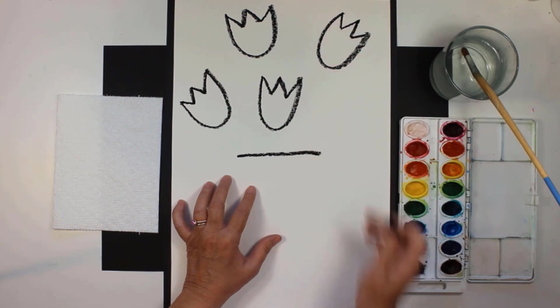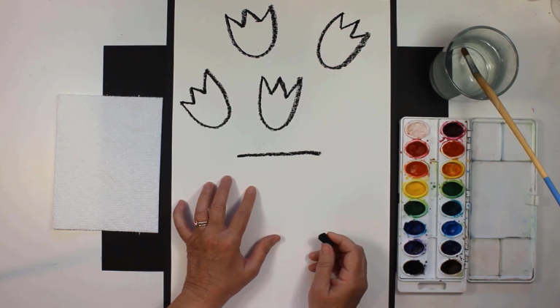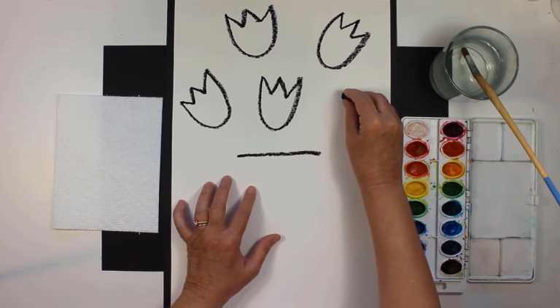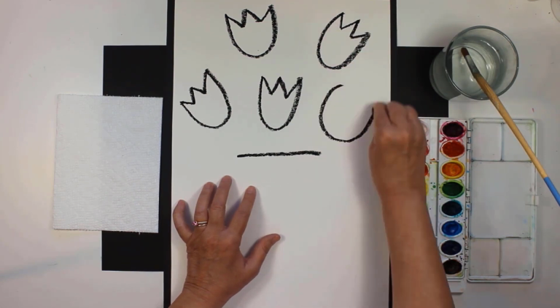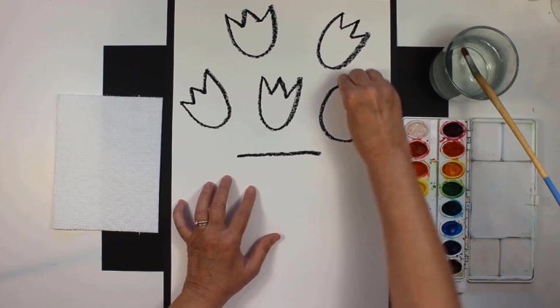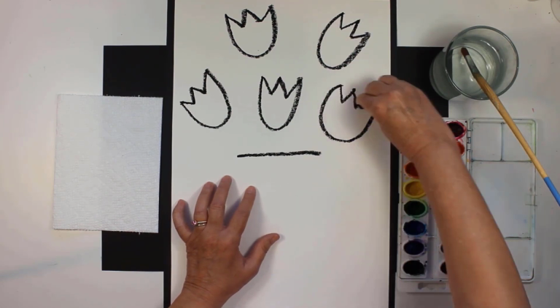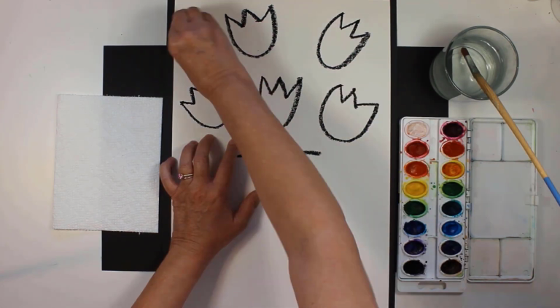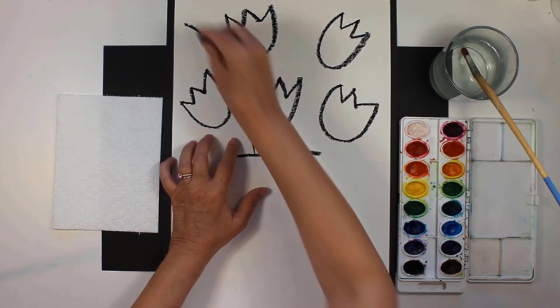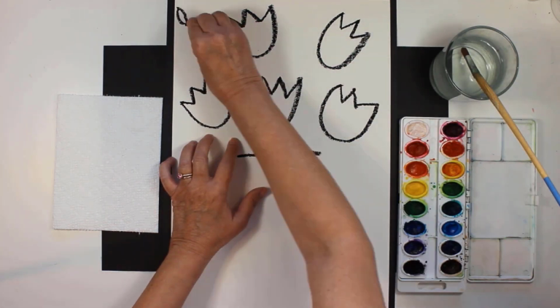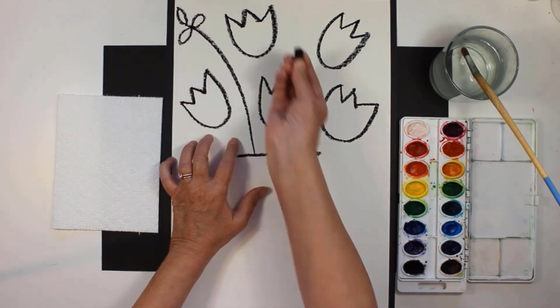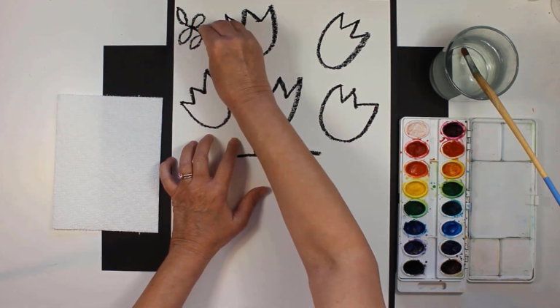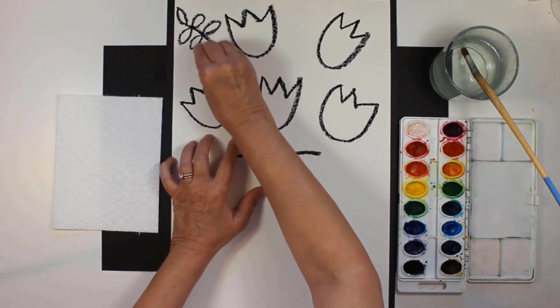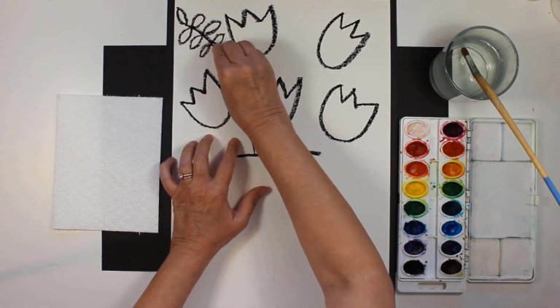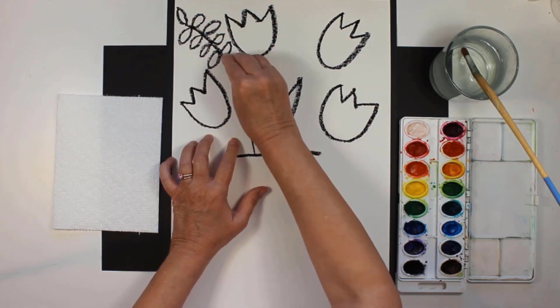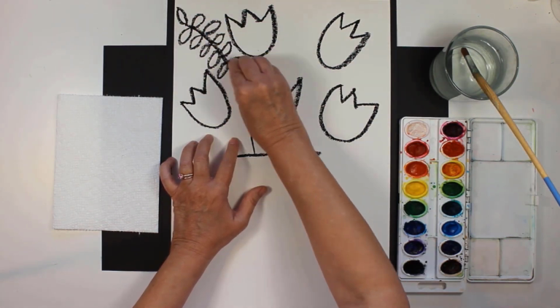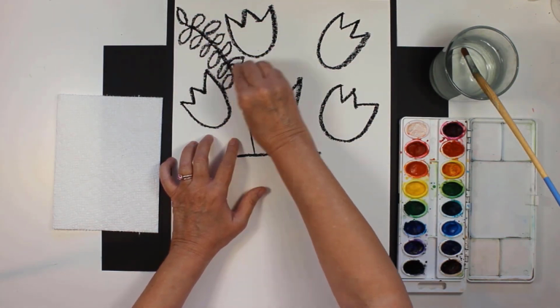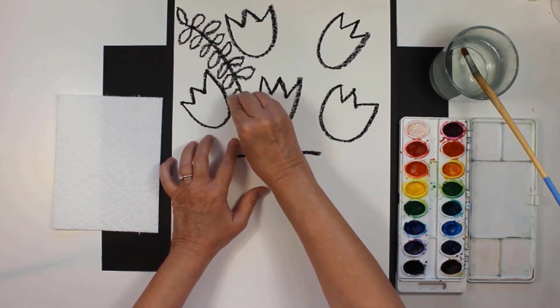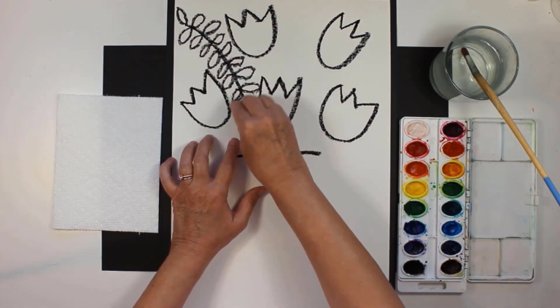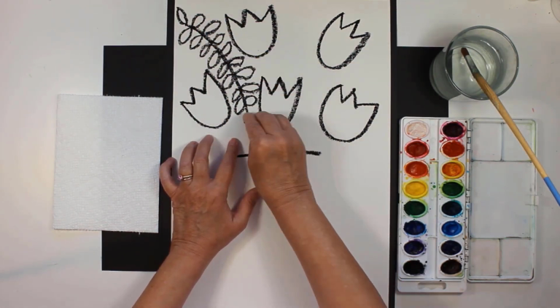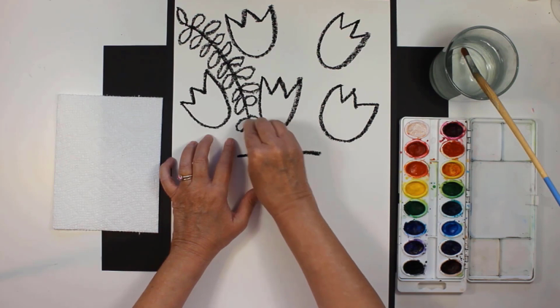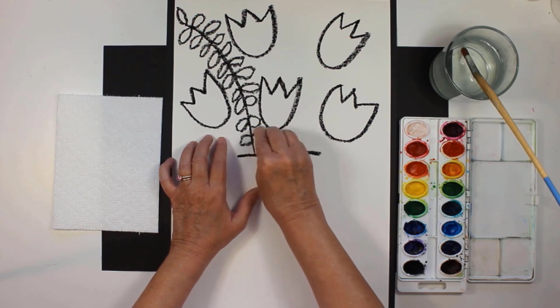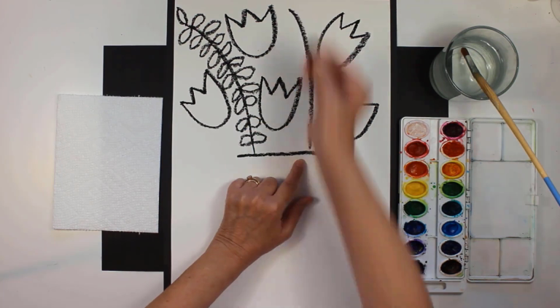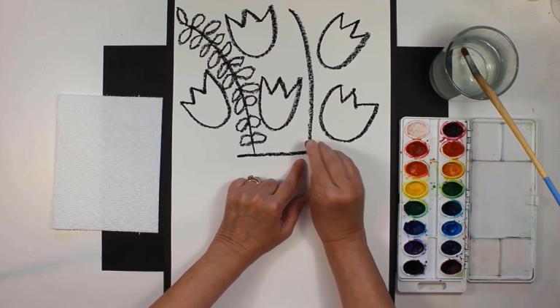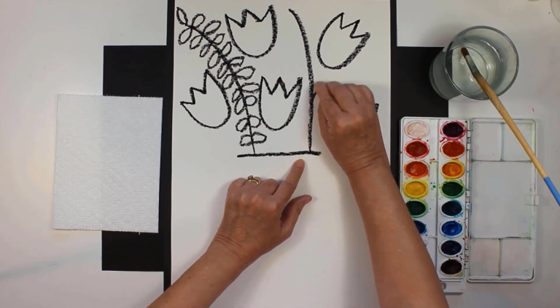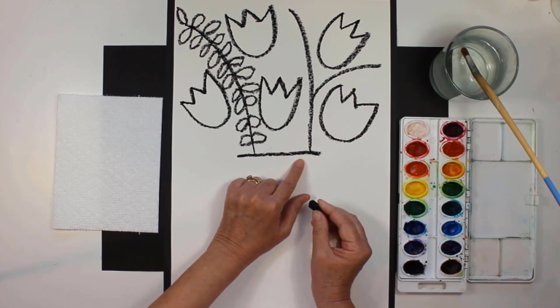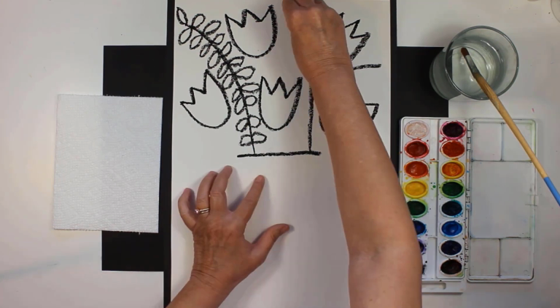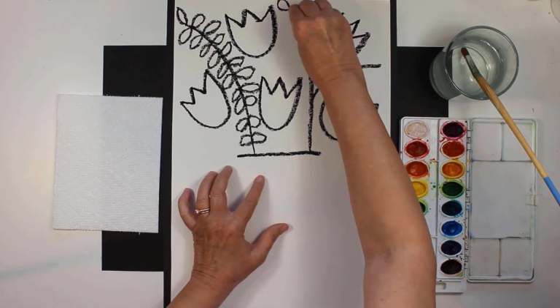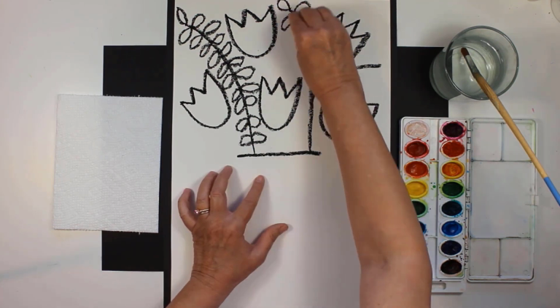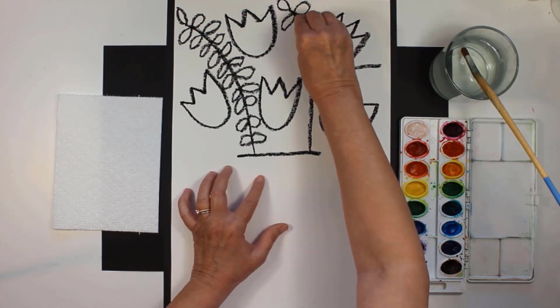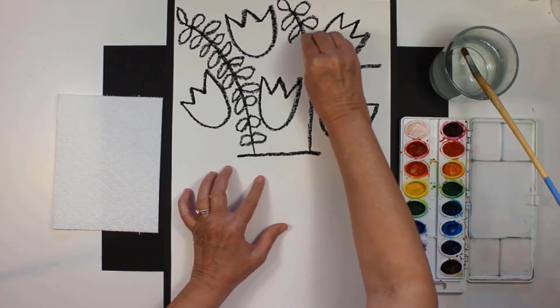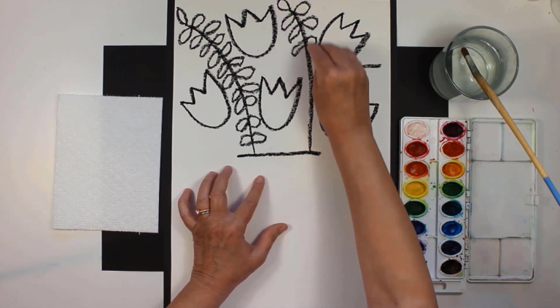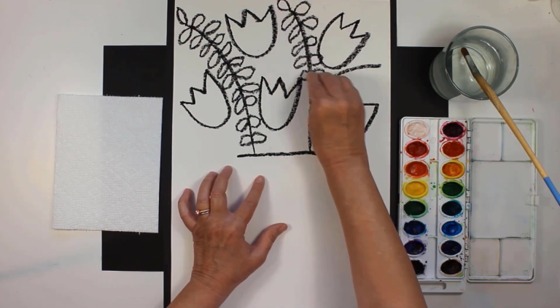Here are the final steps. The final step is to remove the air from the top. It is a nice way to put the air in the top.